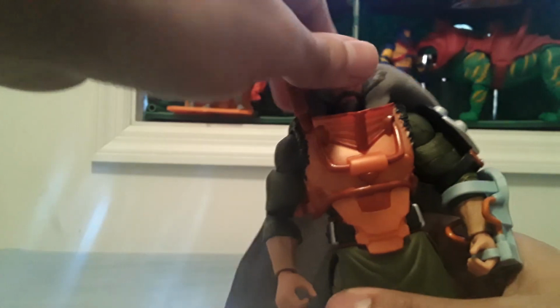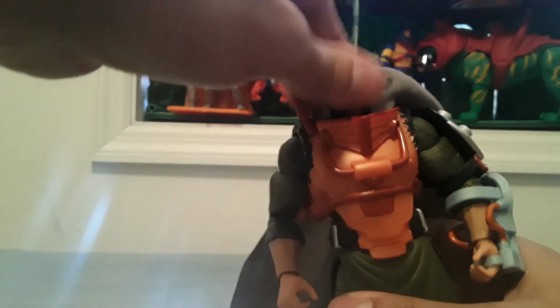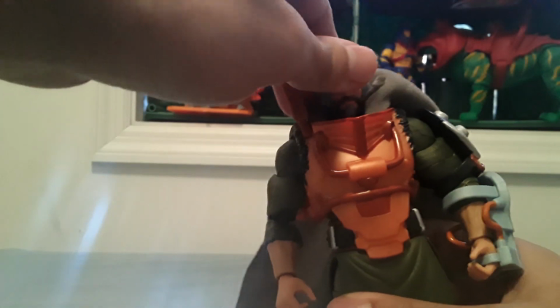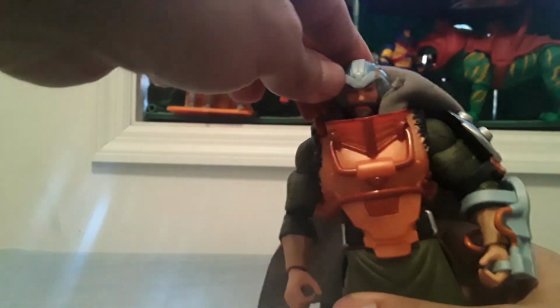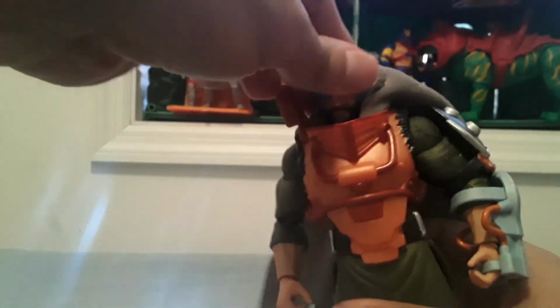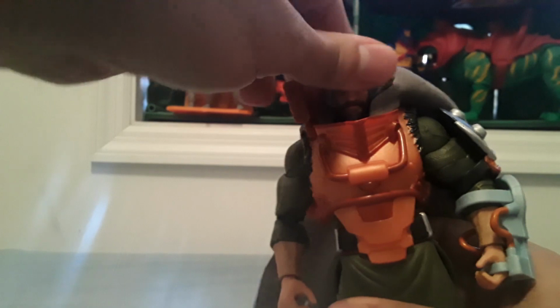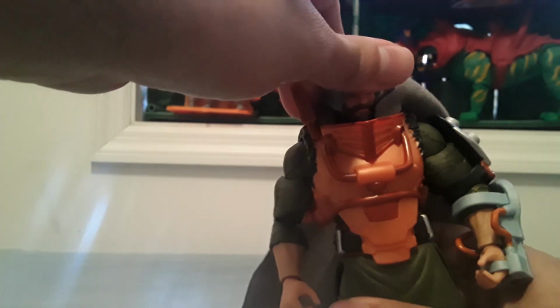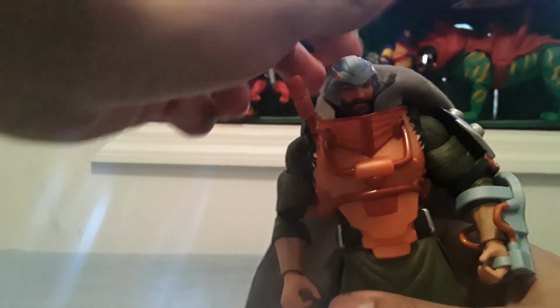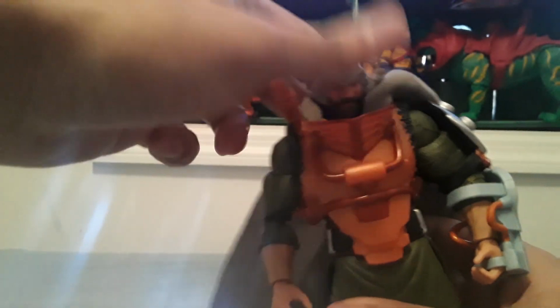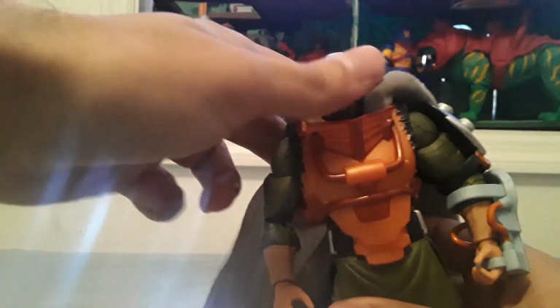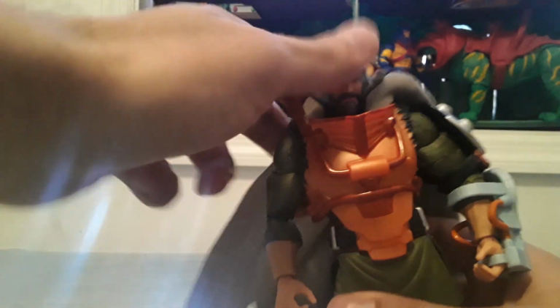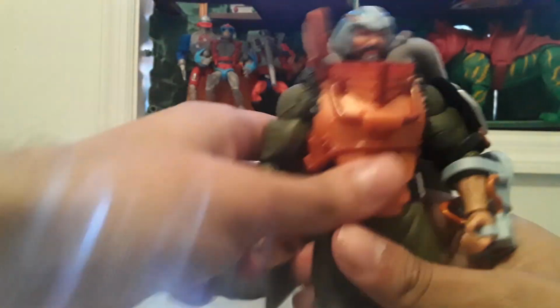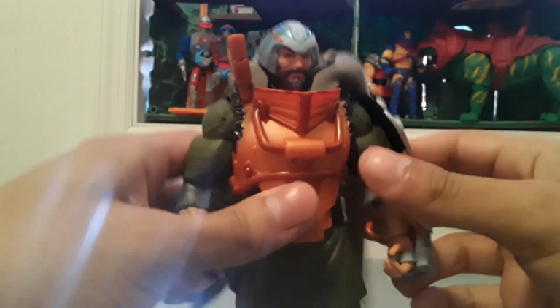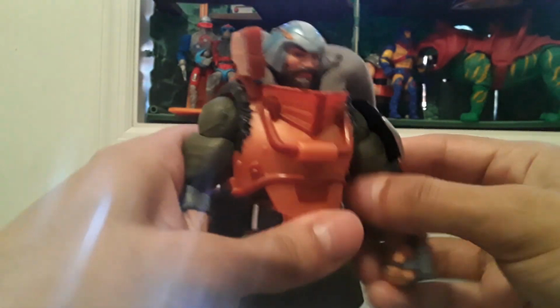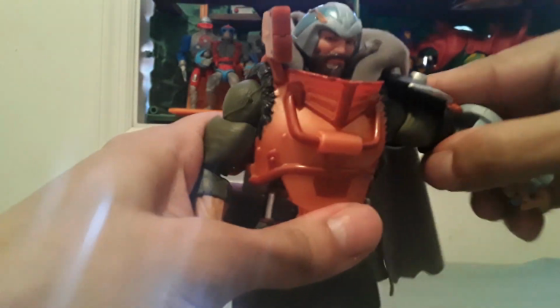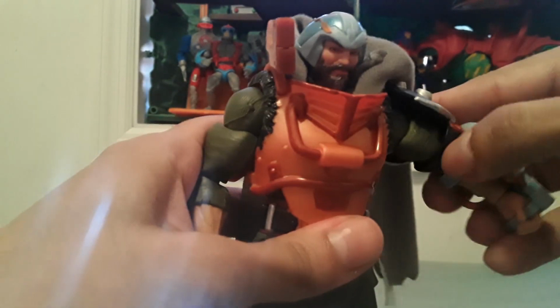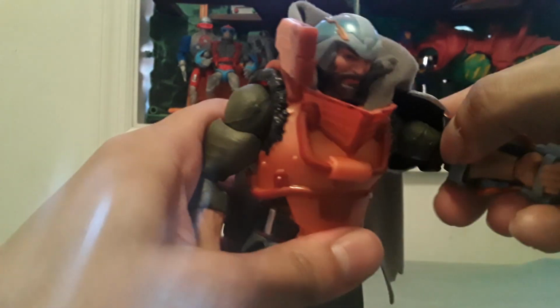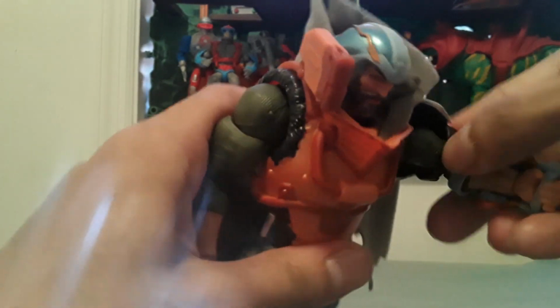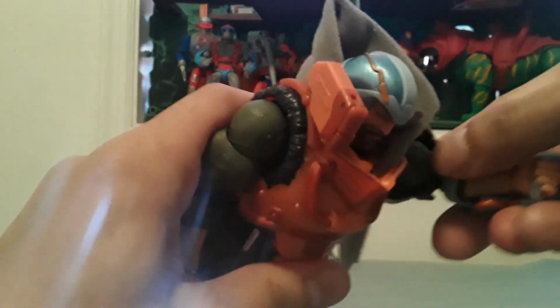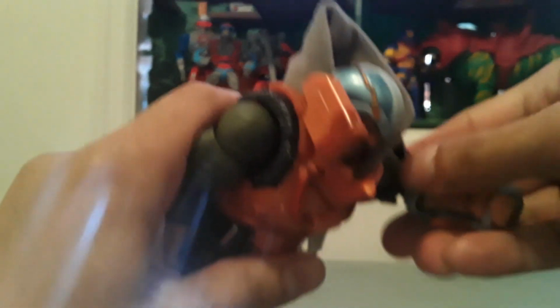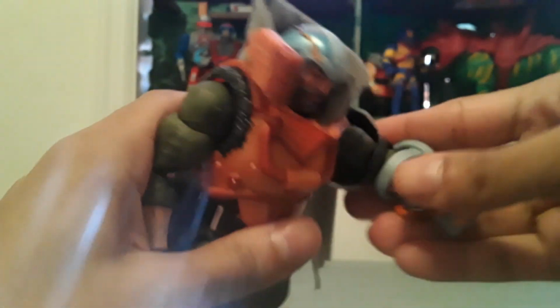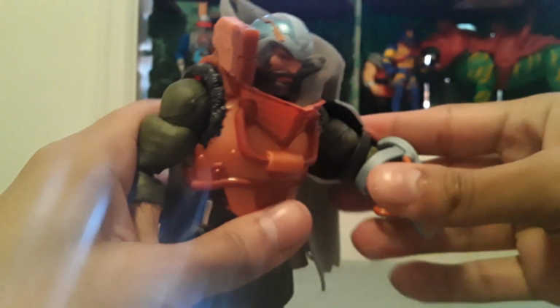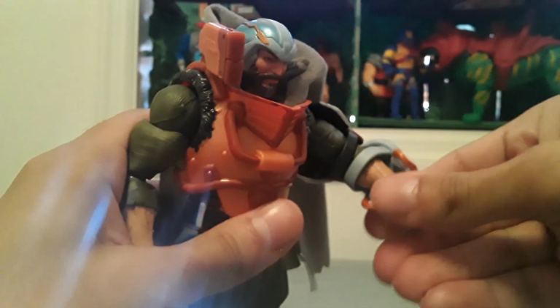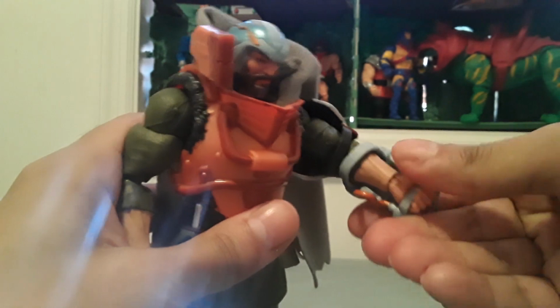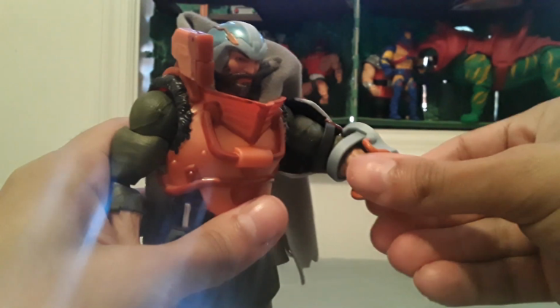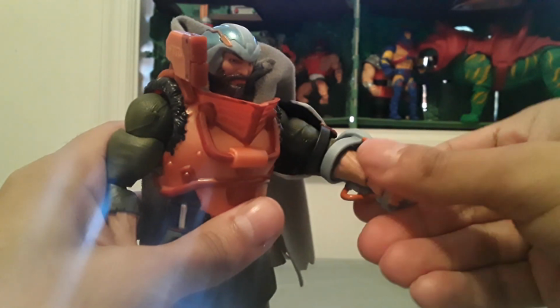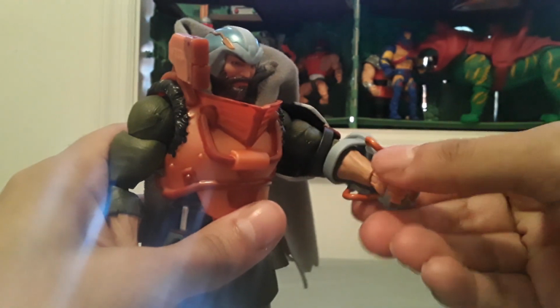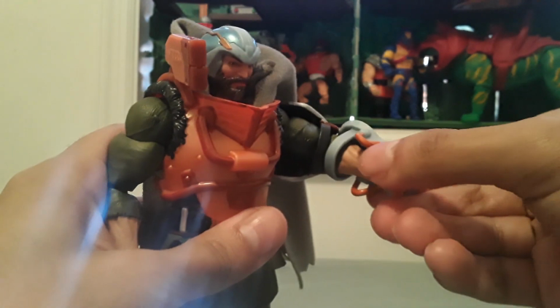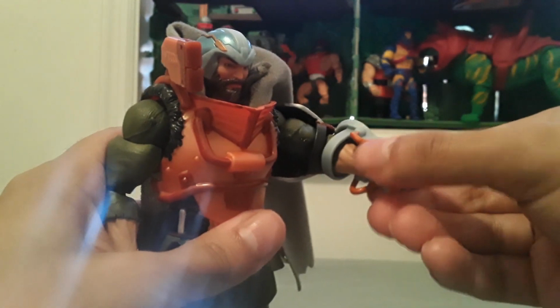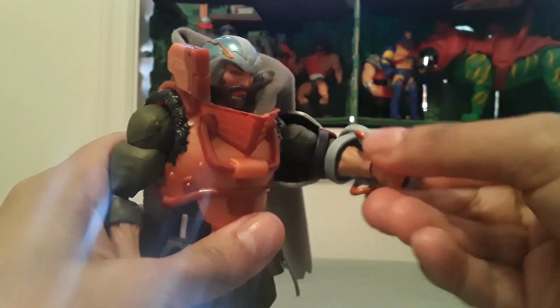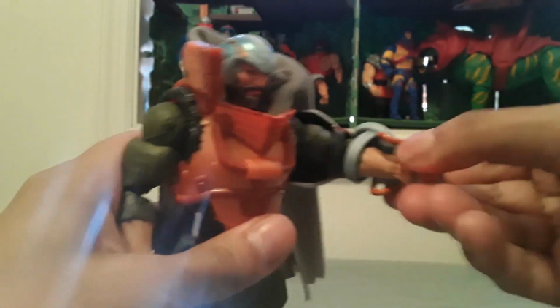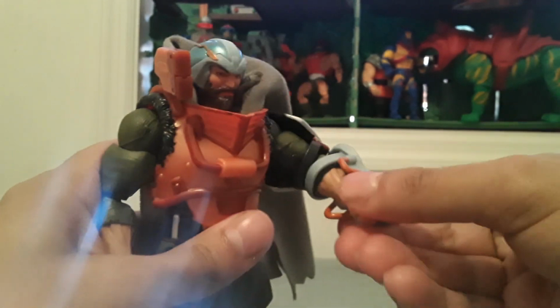A head that goes up and down — I can't really move it too much because of the cape. Arm that goes in and out, elbow joint, wrist swivel, and wrists that go in and out as well.